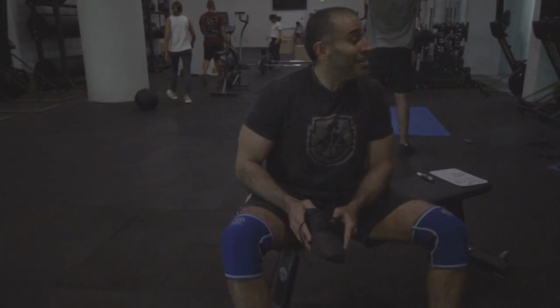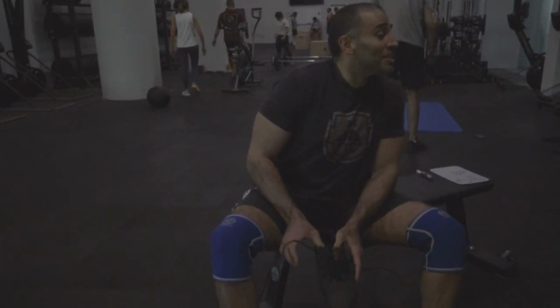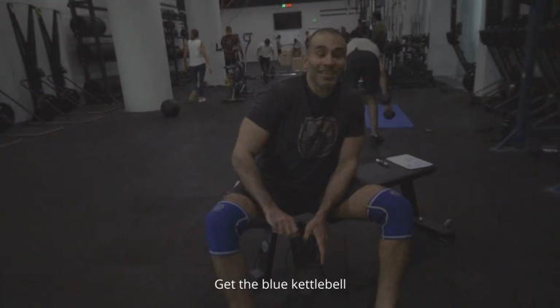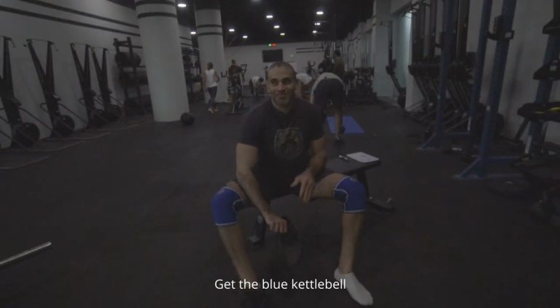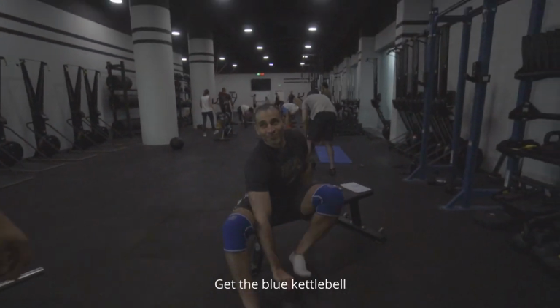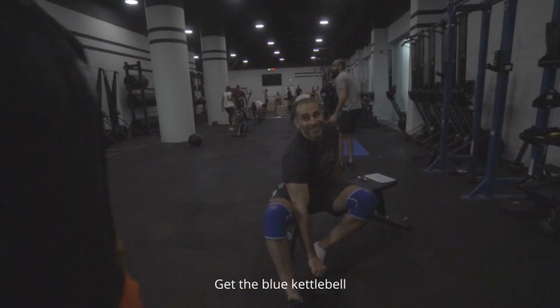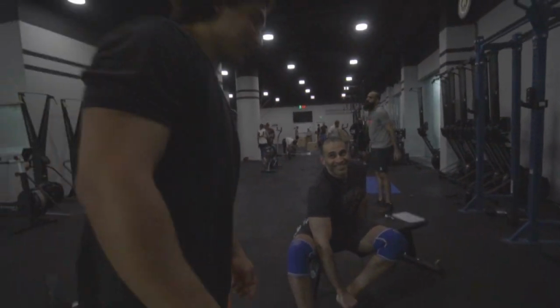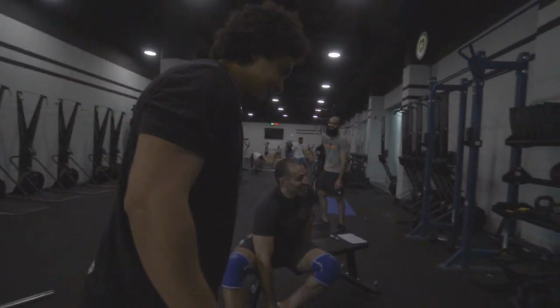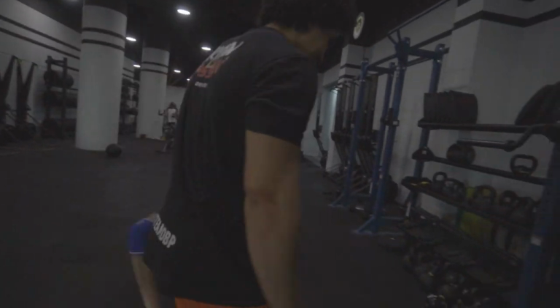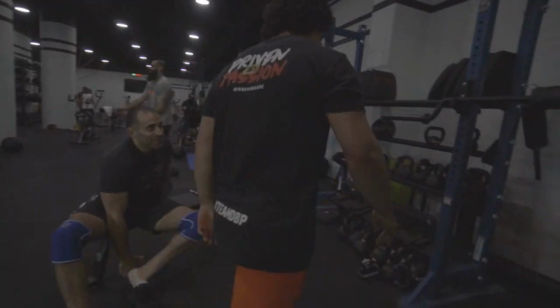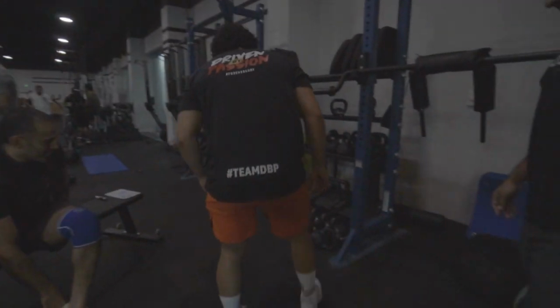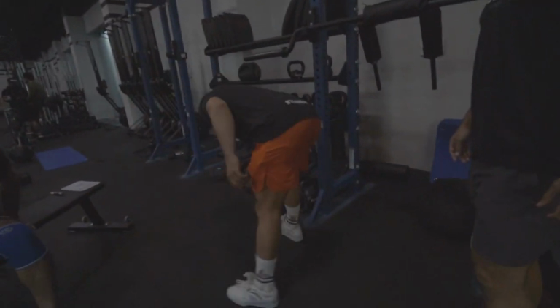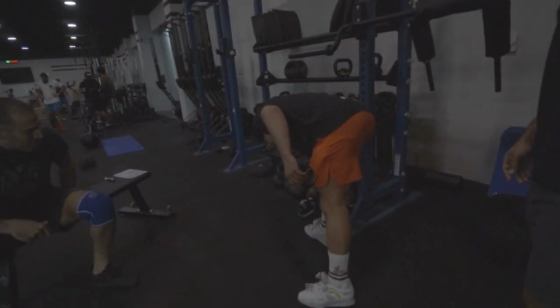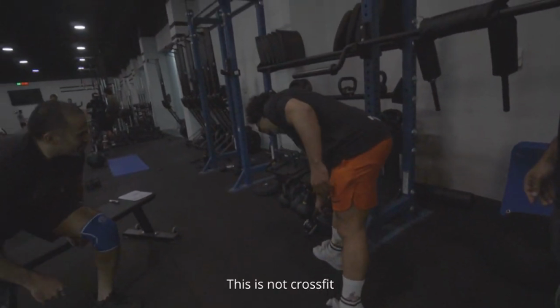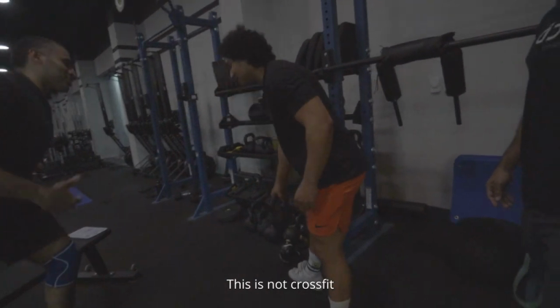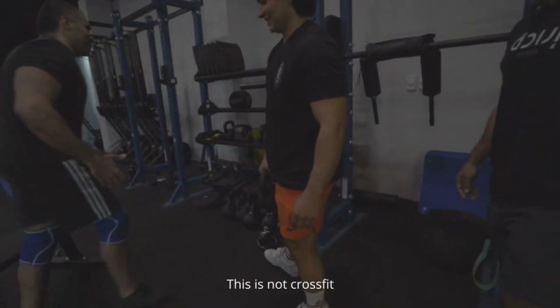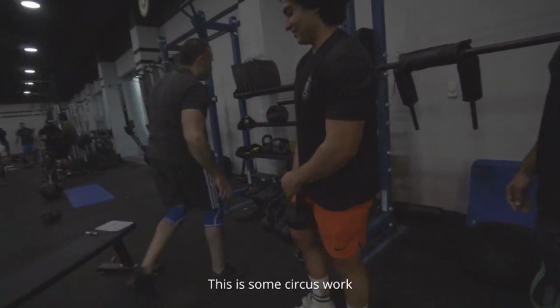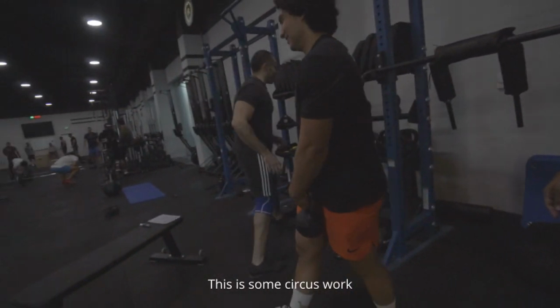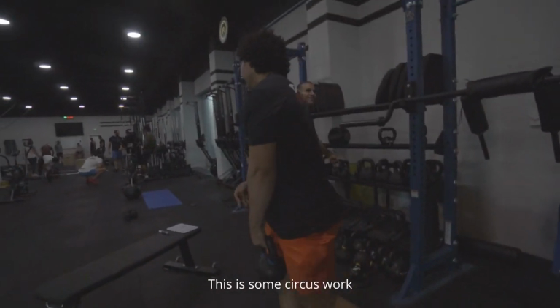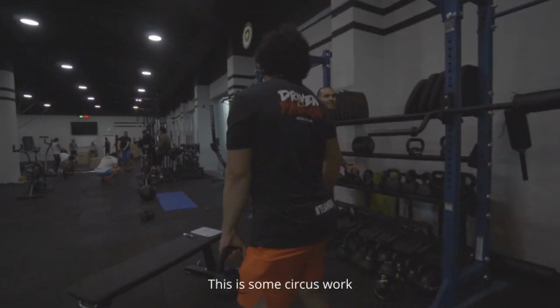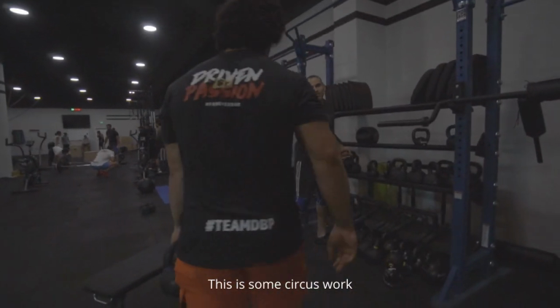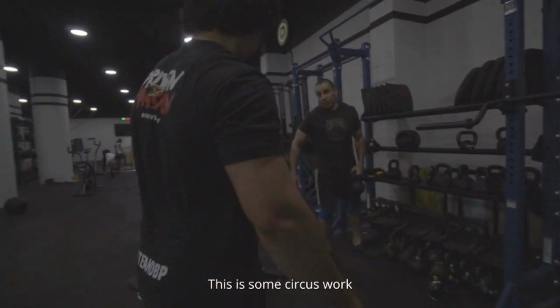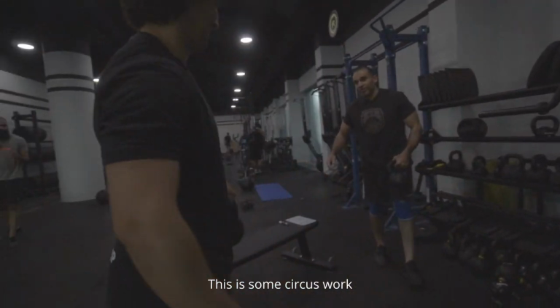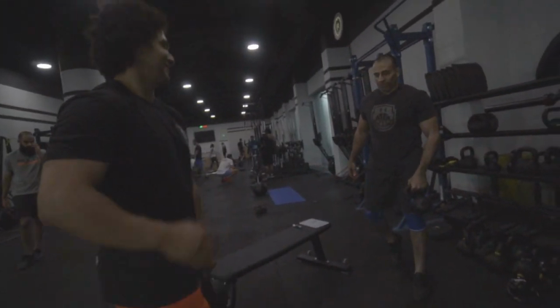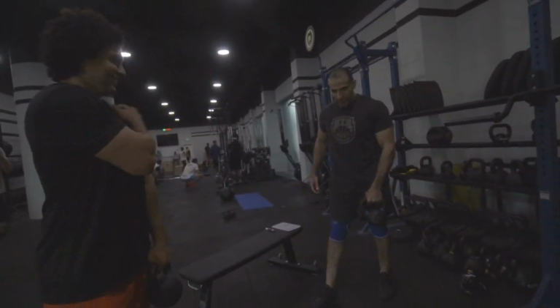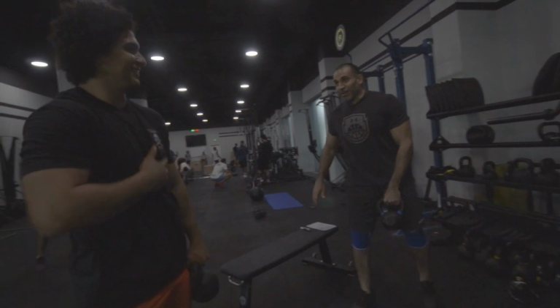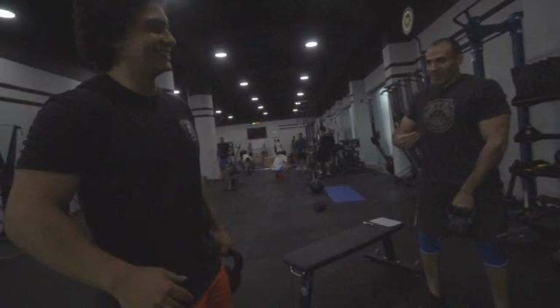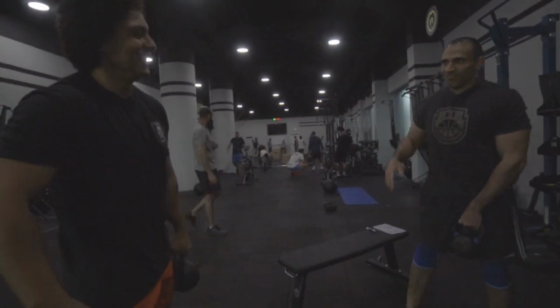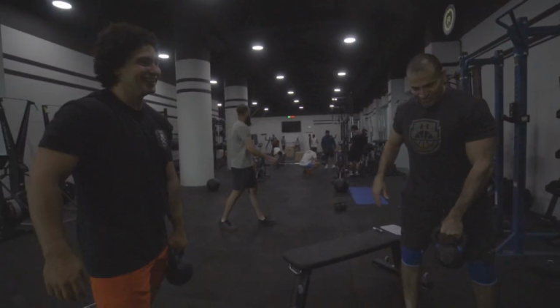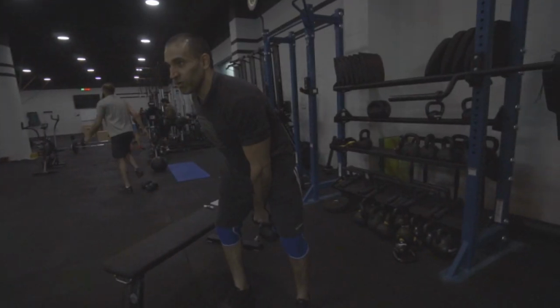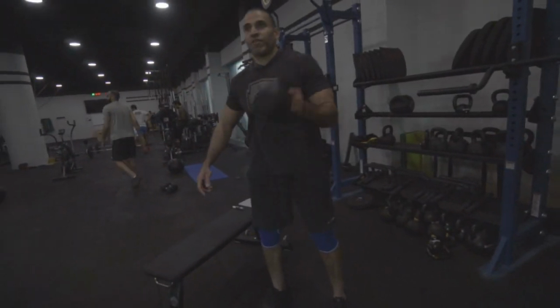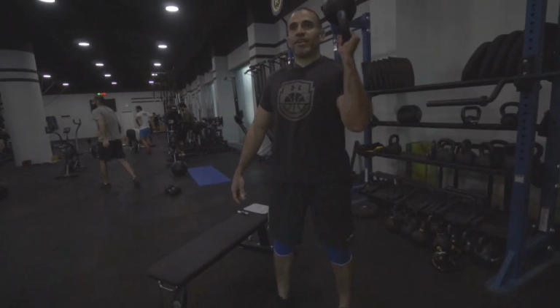Let's take the blue kettlebell. Which one? The blue kettlebell. So this is not CrossFit — this is circus work. Left hand, left hand. We're going to invert, clean.